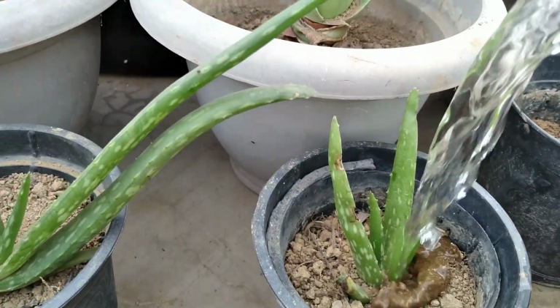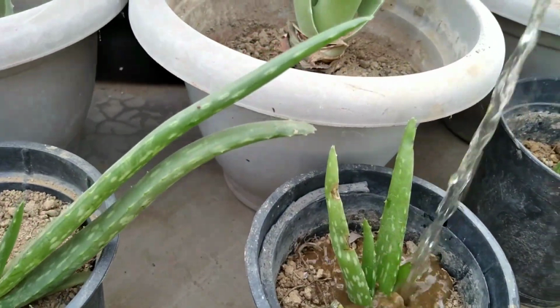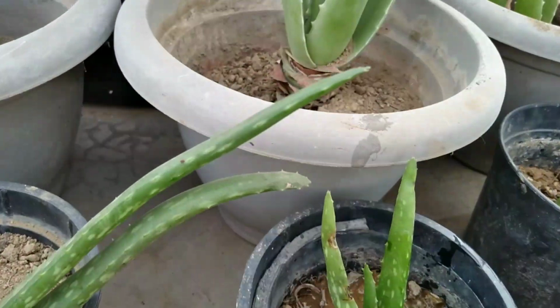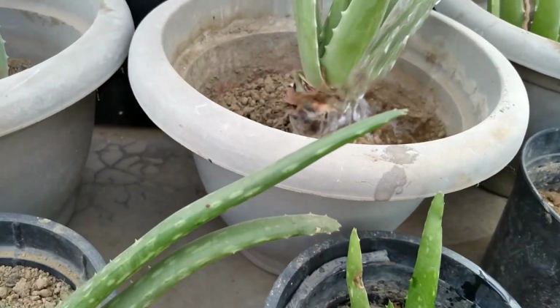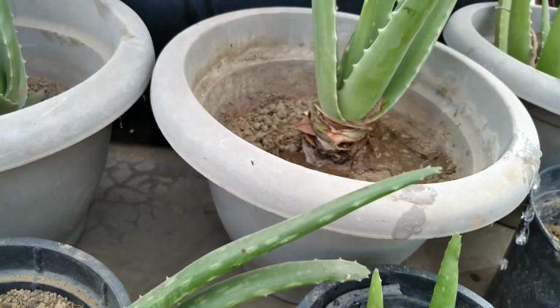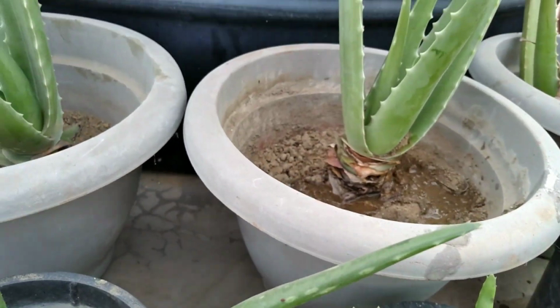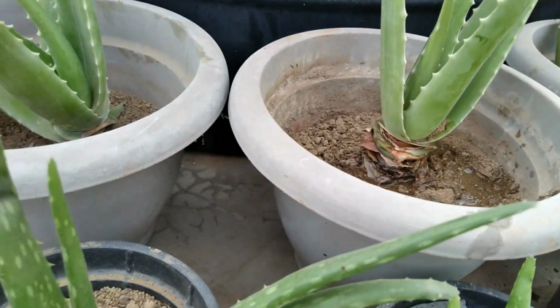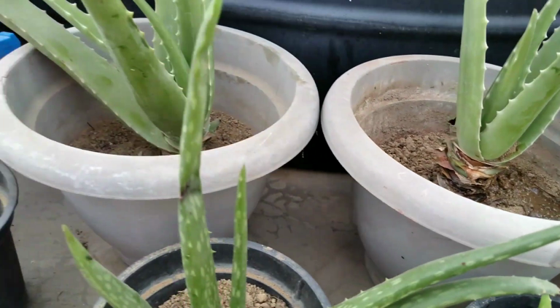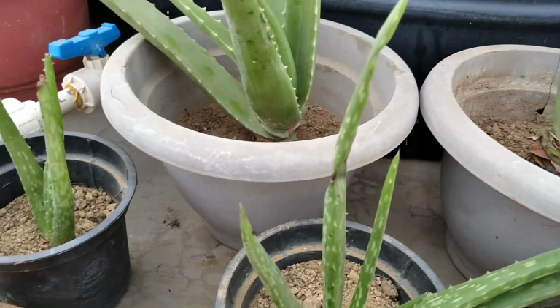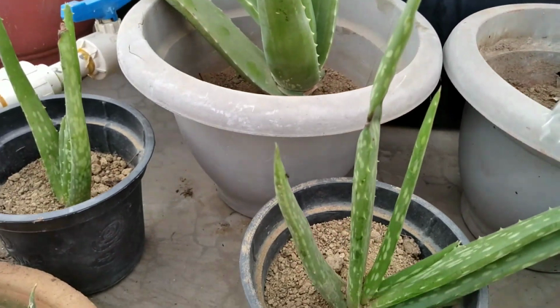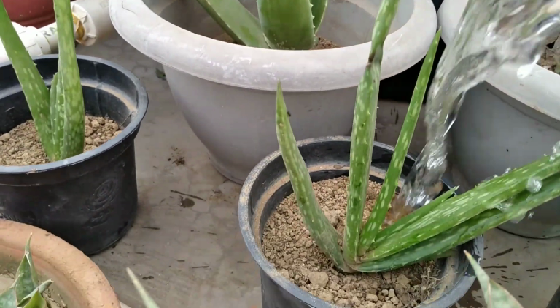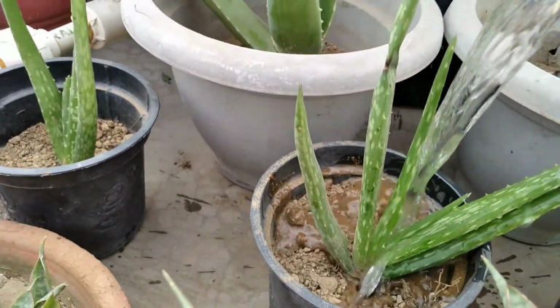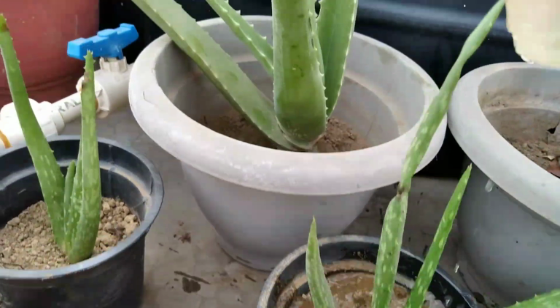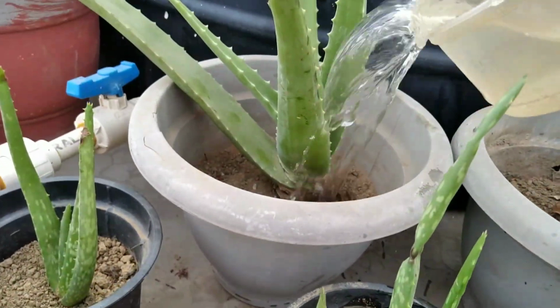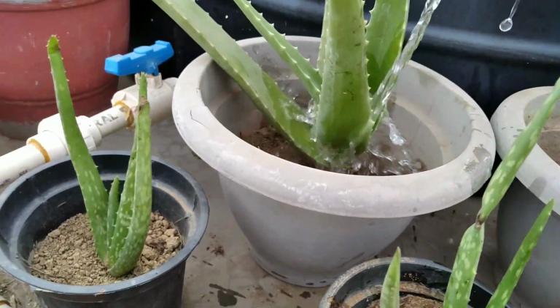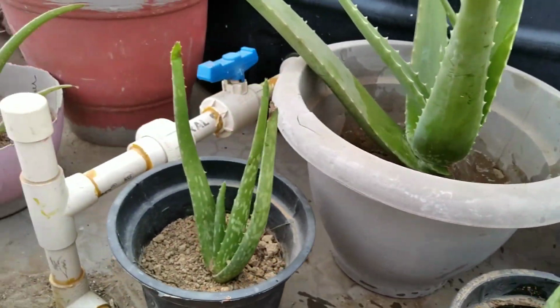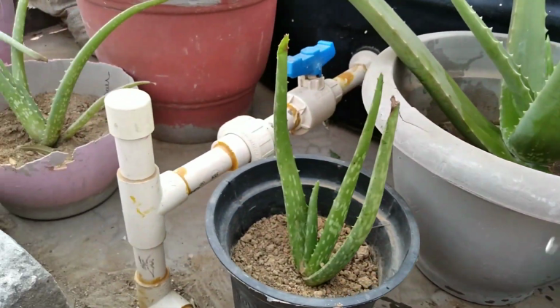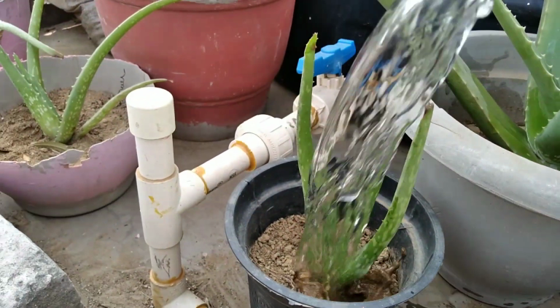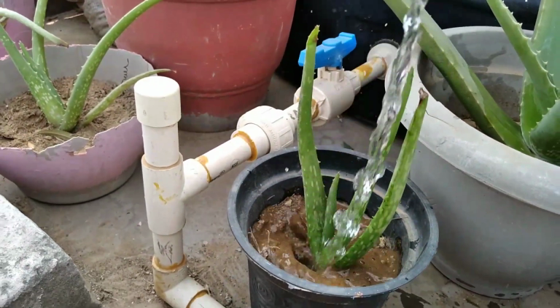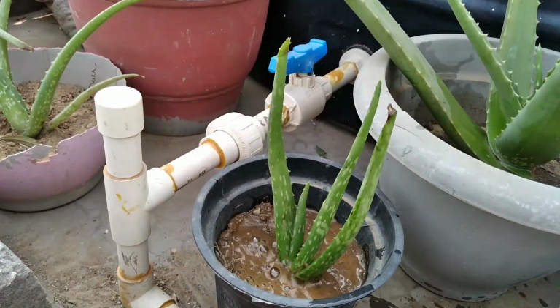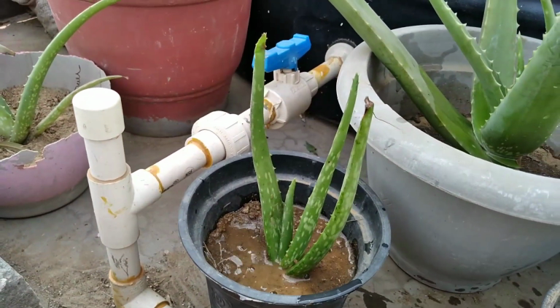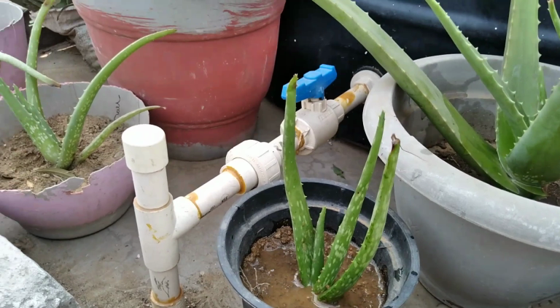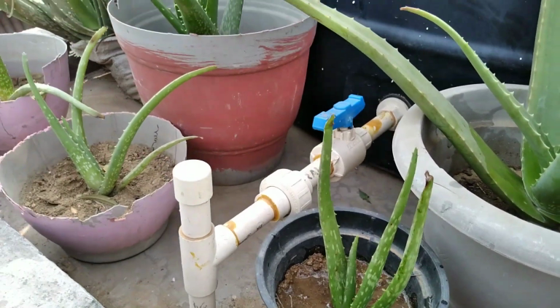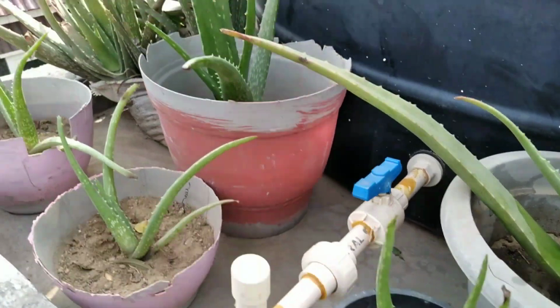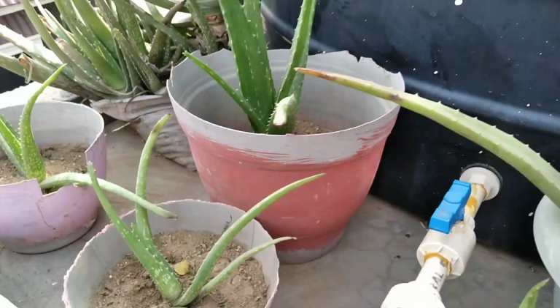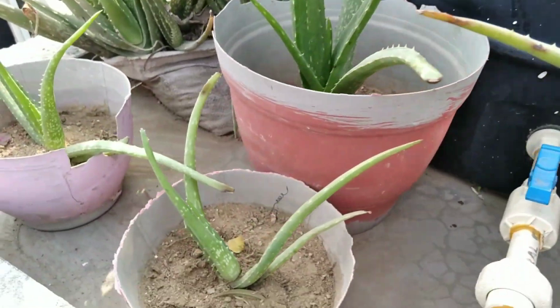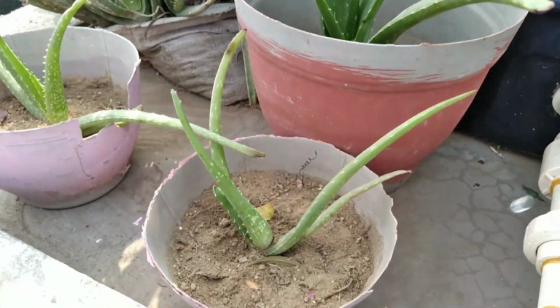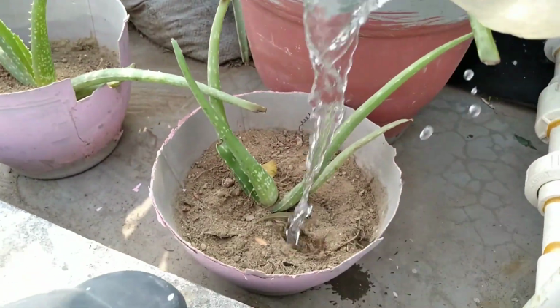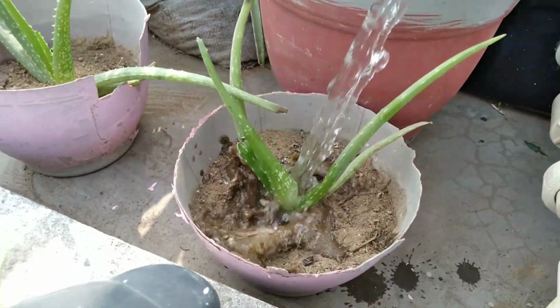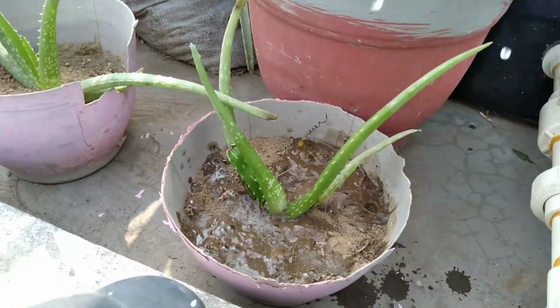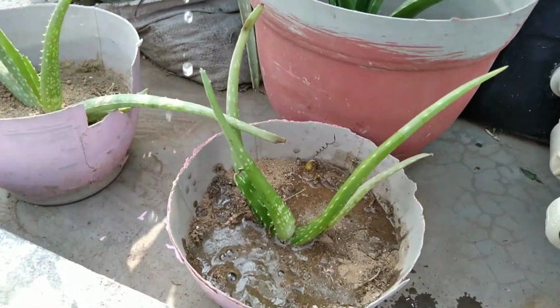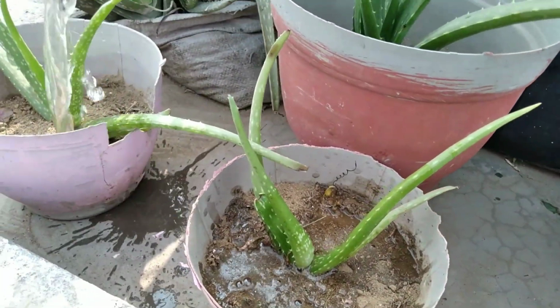After about a week, the first thing my mom did is to water the plant. Now, at last, I will say some basic rules for aloe vera plant, starting with its lighting.